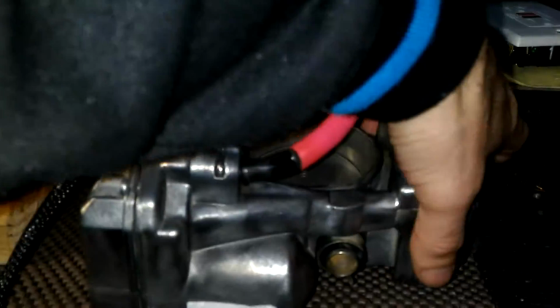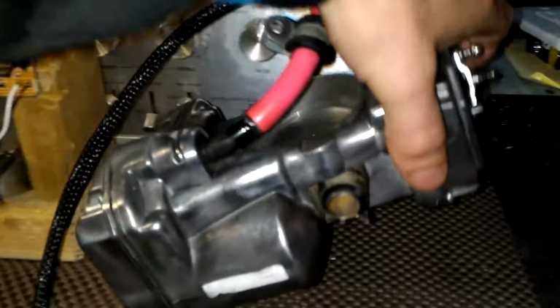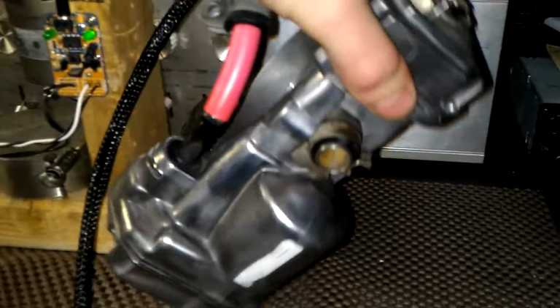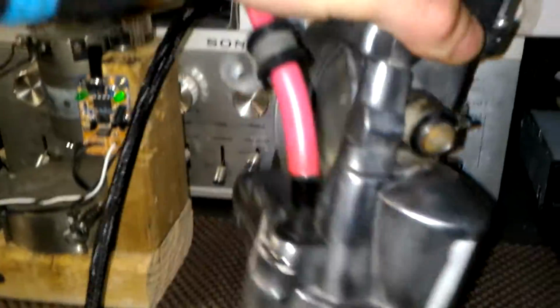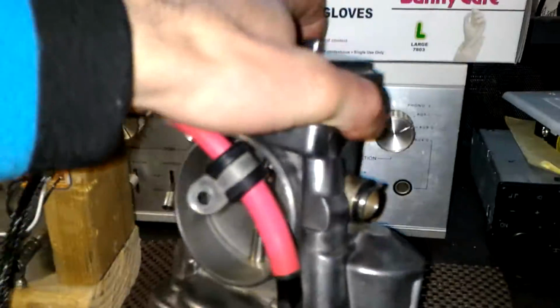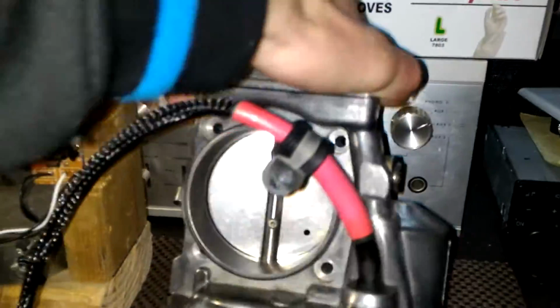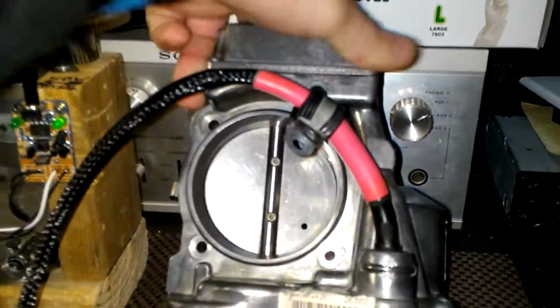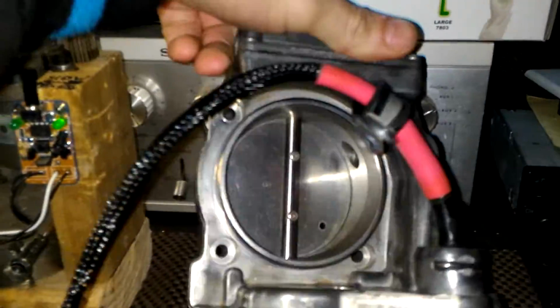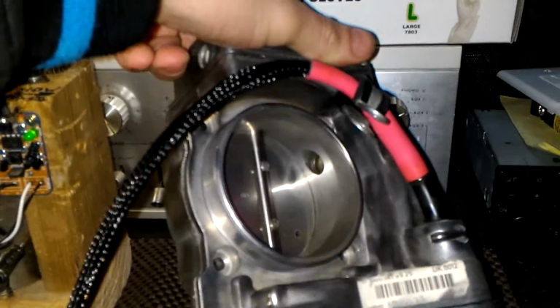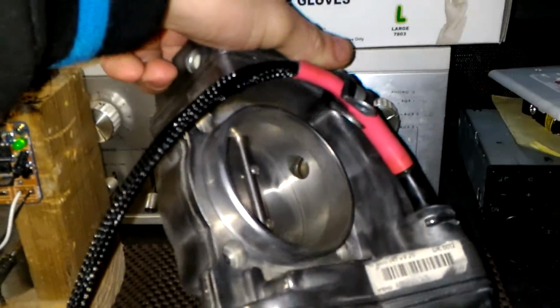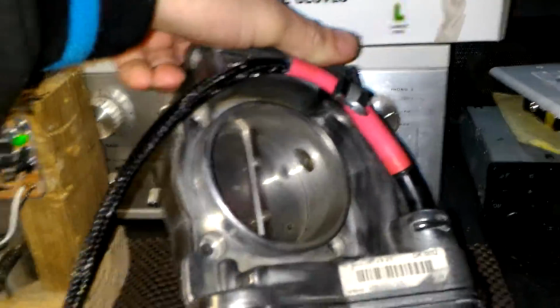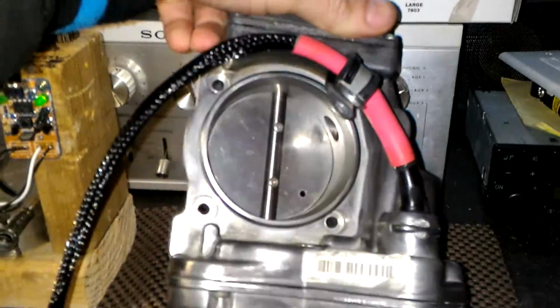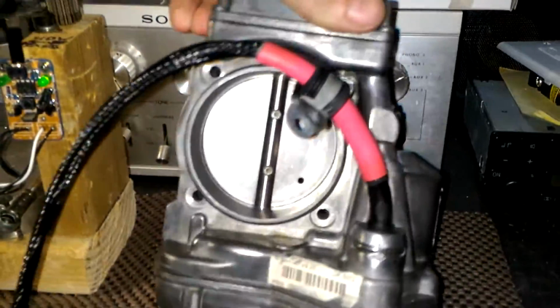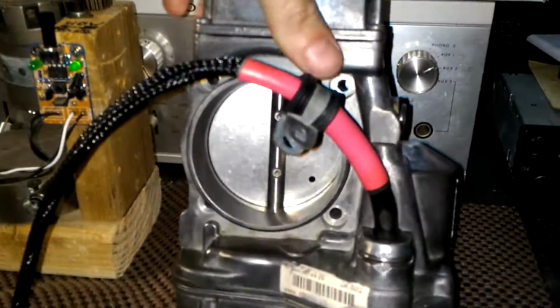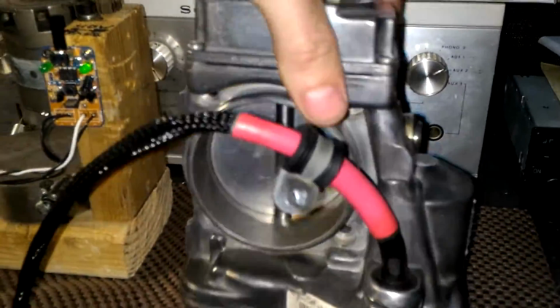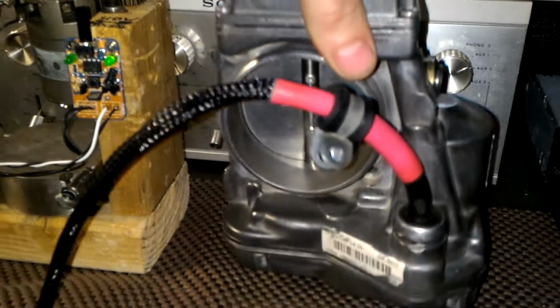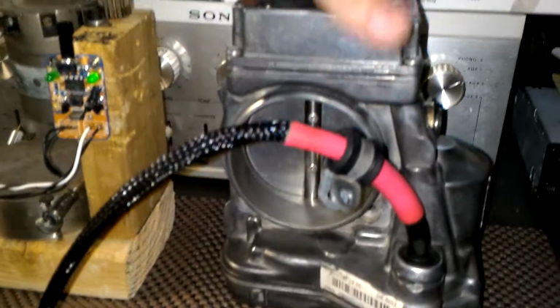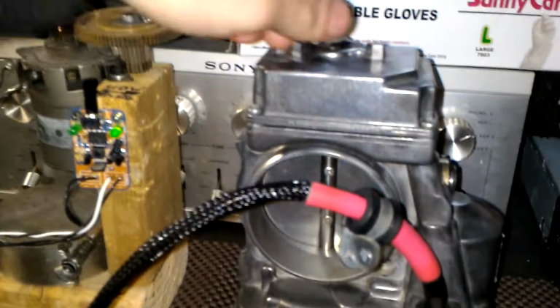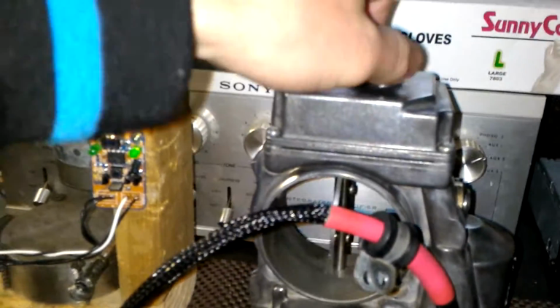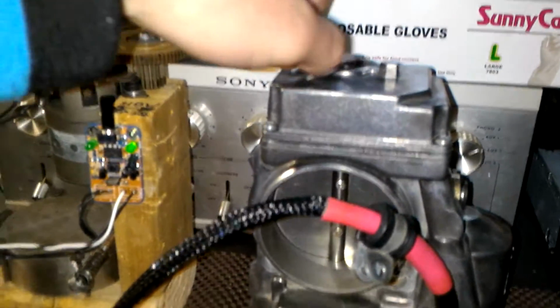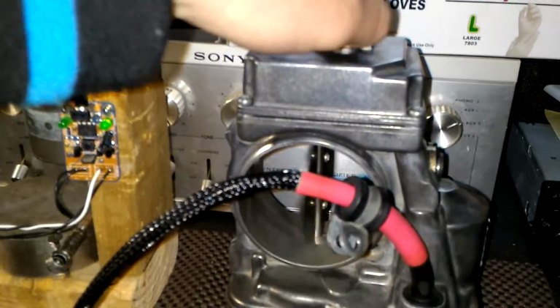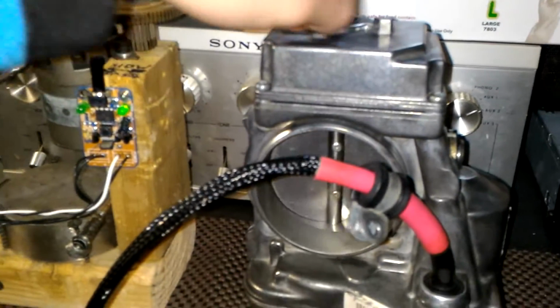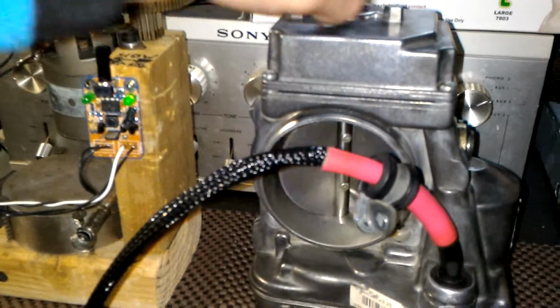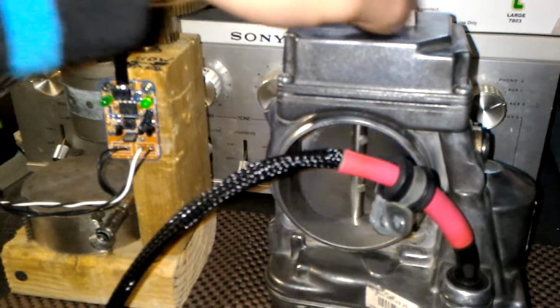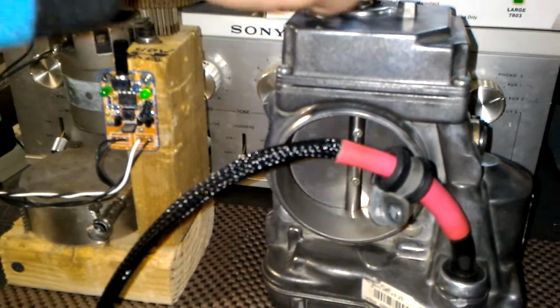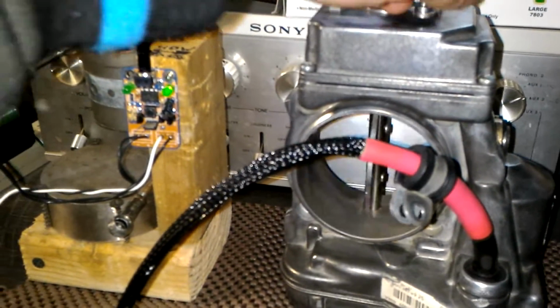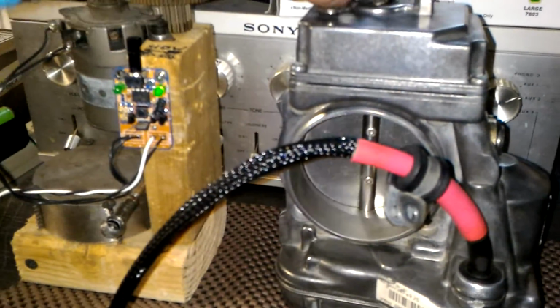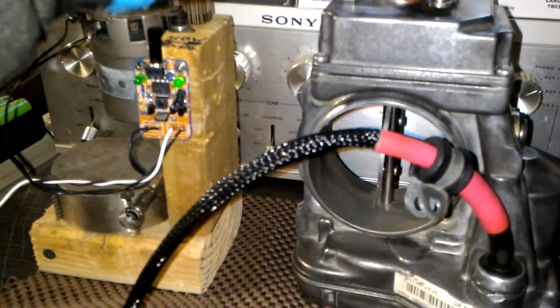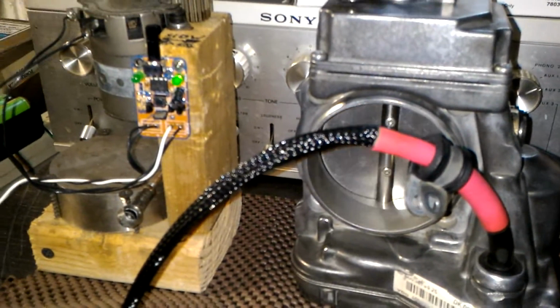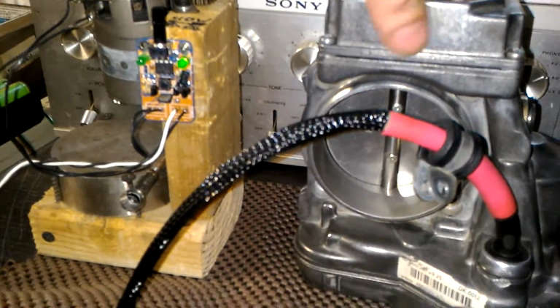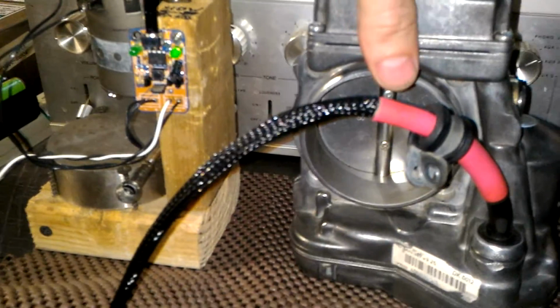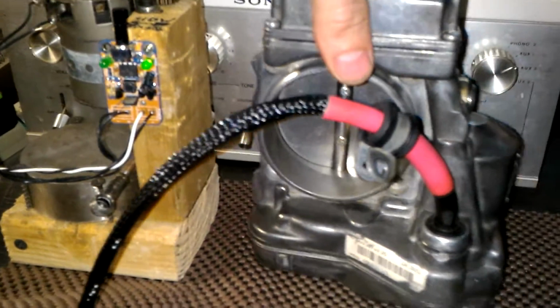So other than that, again, this is how it cleaned up. And it's been energized for quite a long time. It's been working fine, and I have no problems with it.